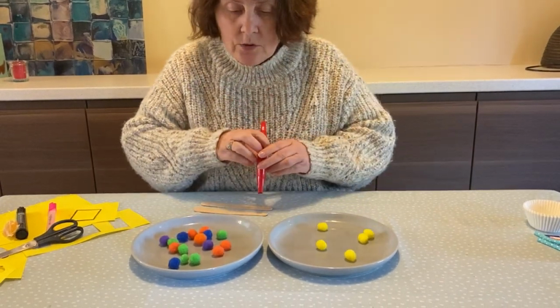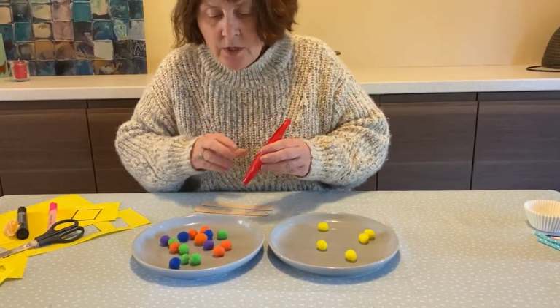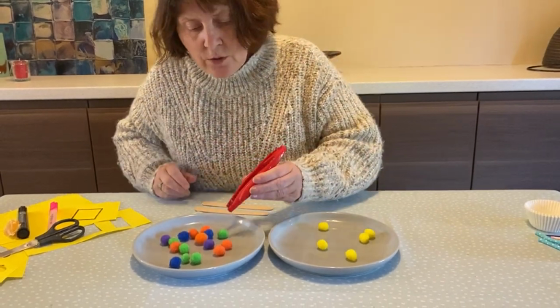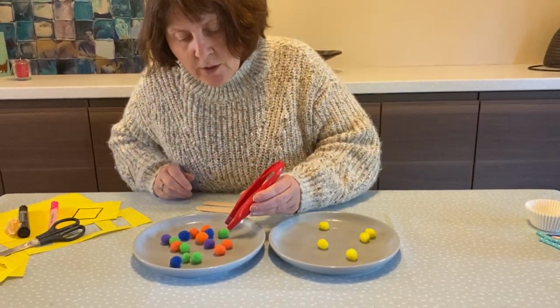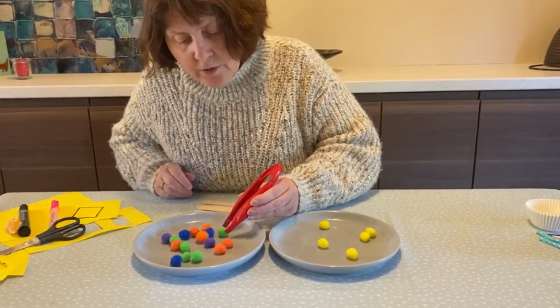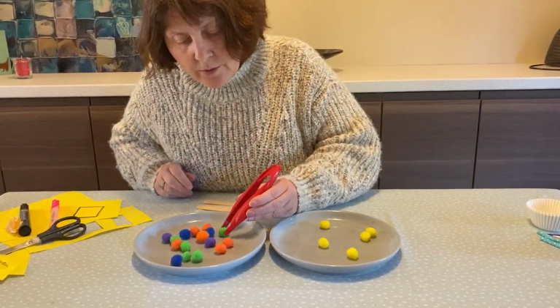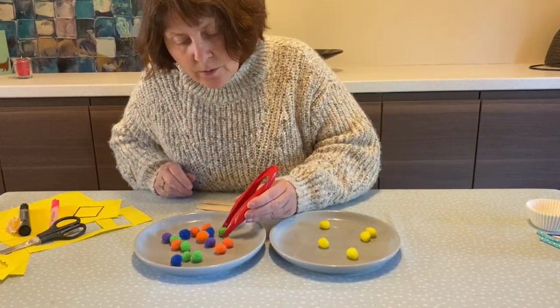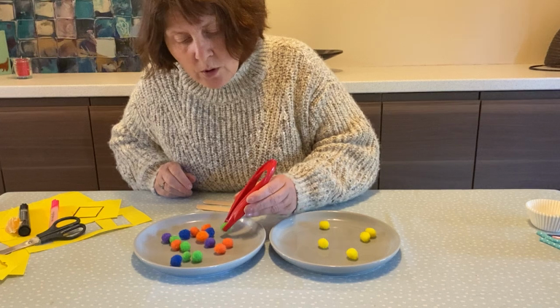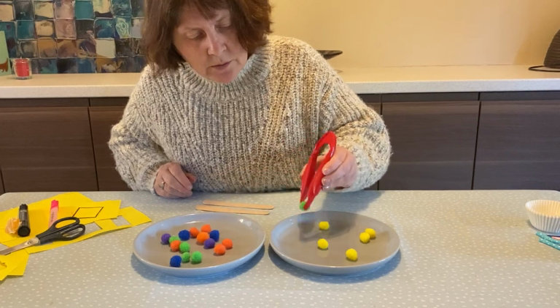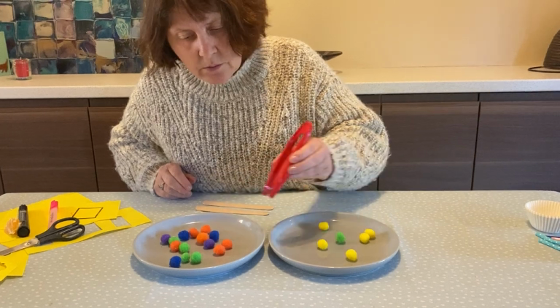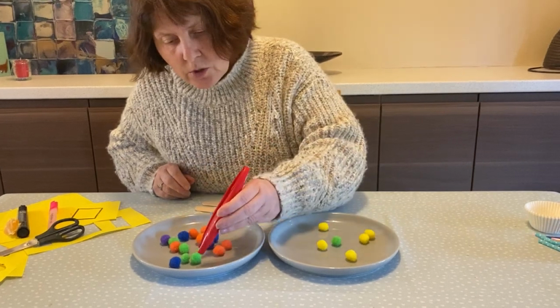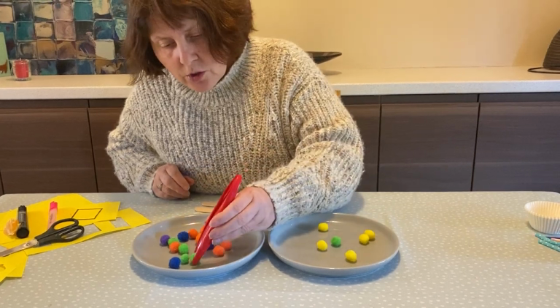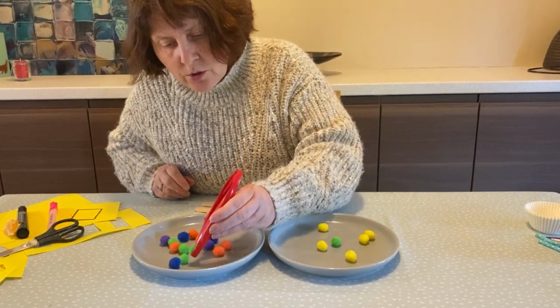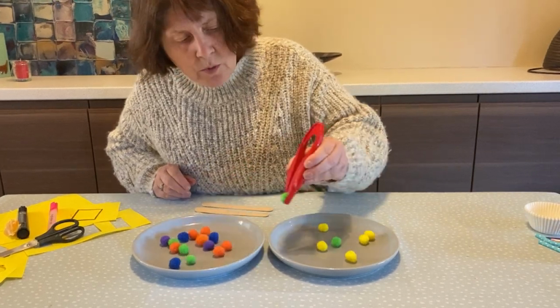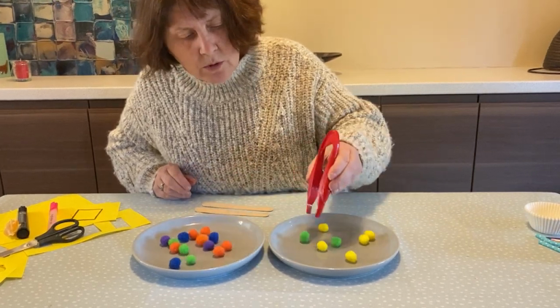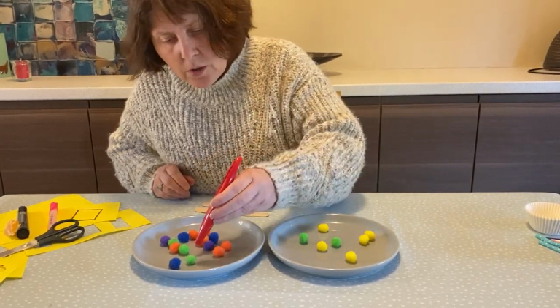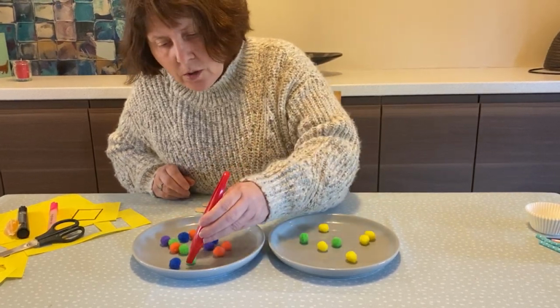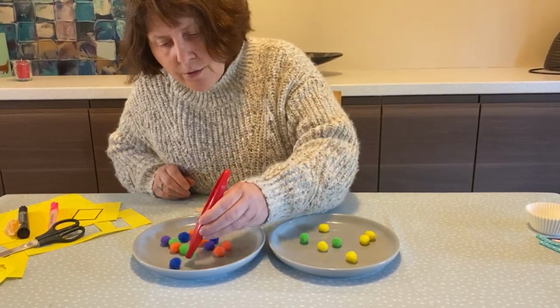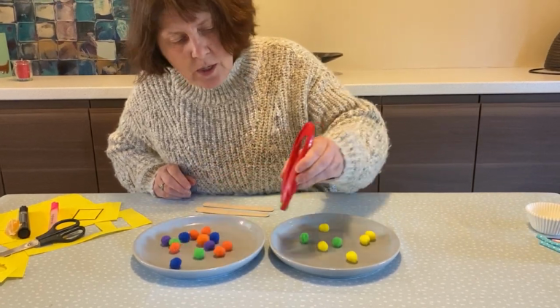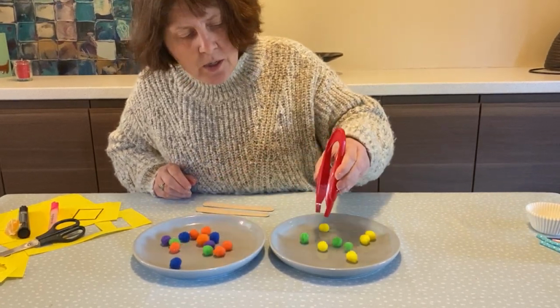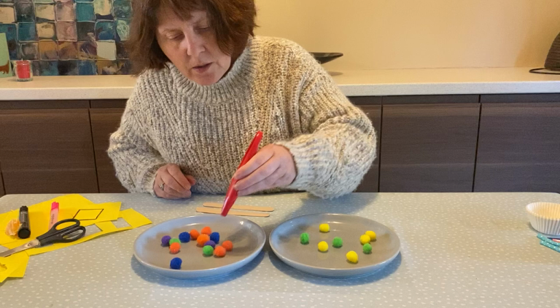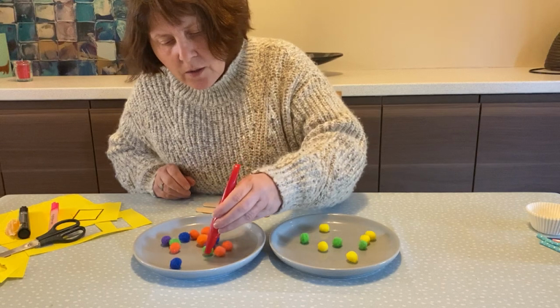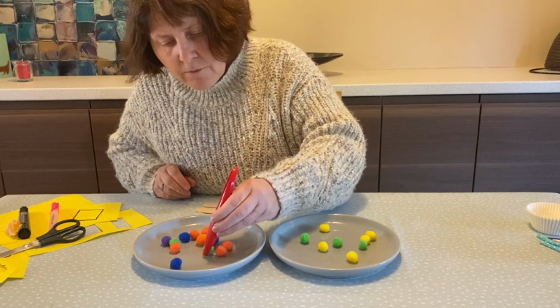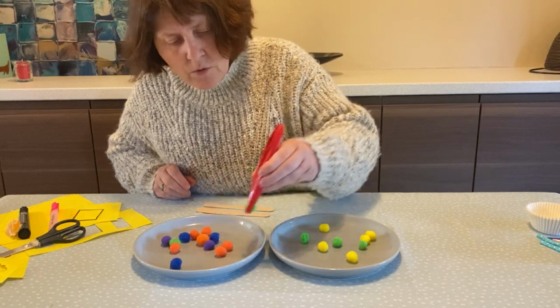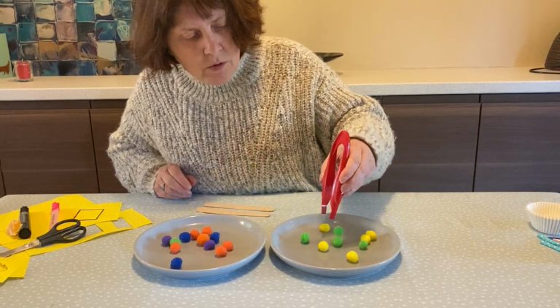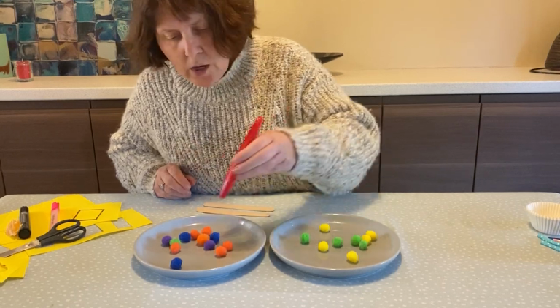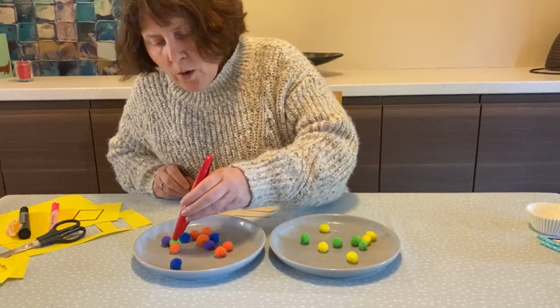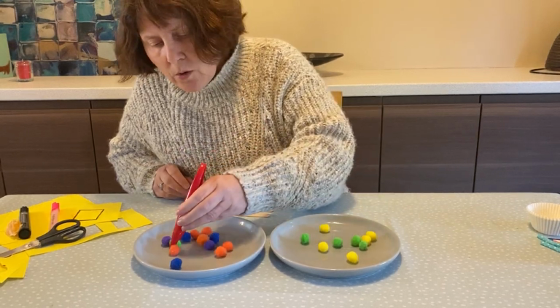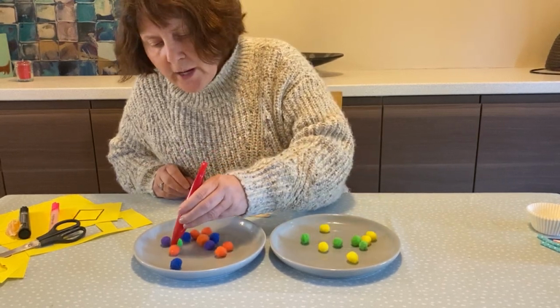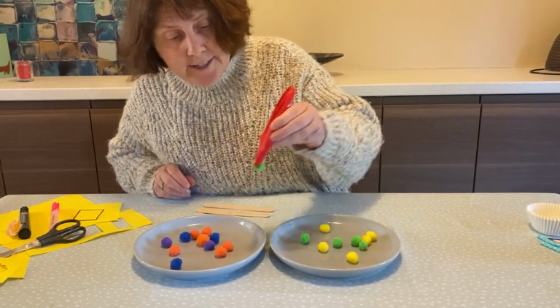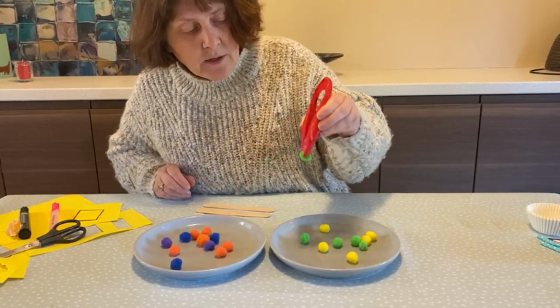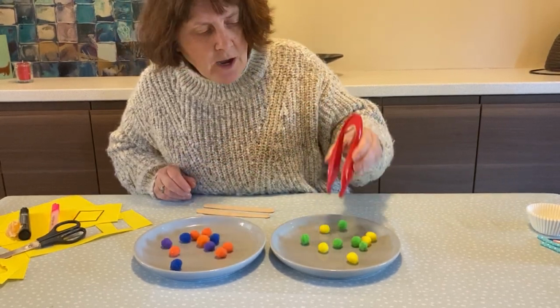So see if we can do it with the left hand - one, two, three, four and one more makes five.